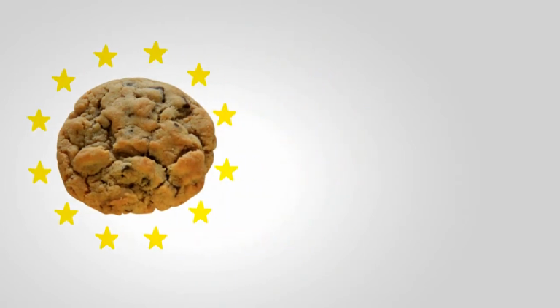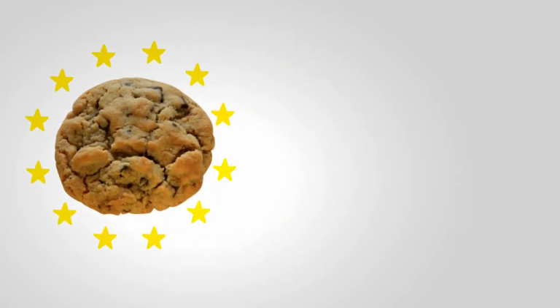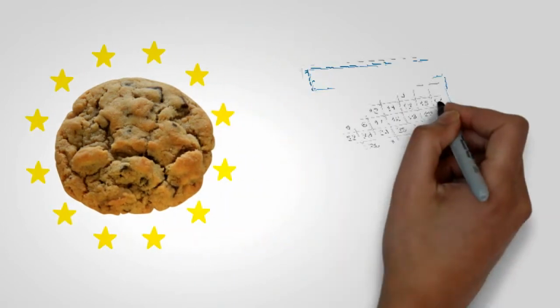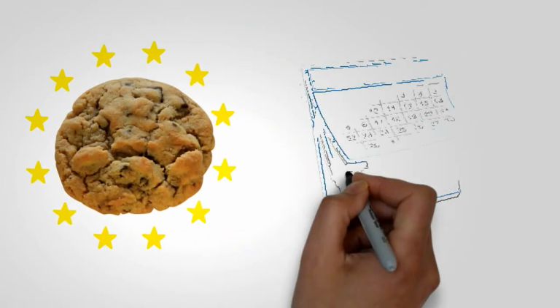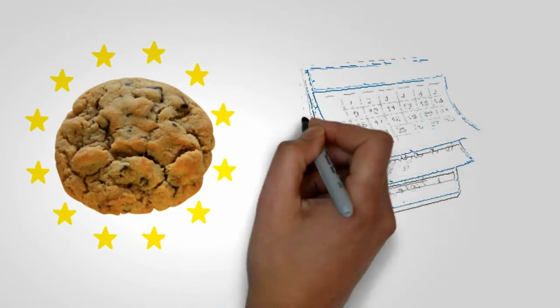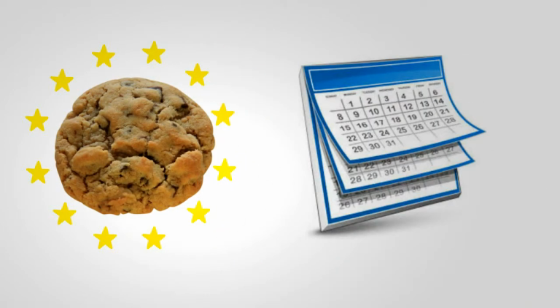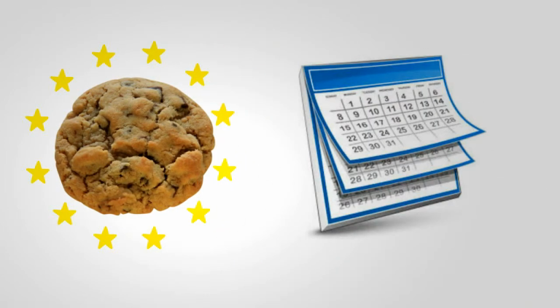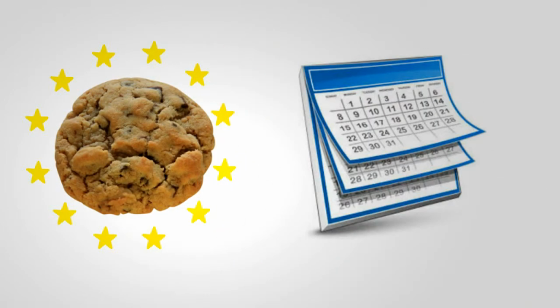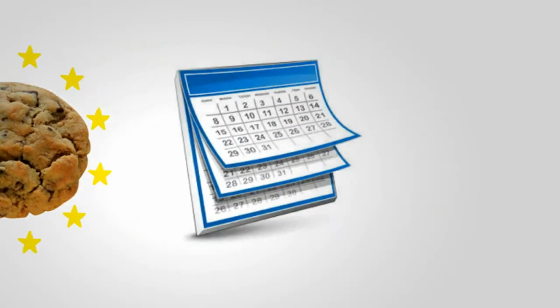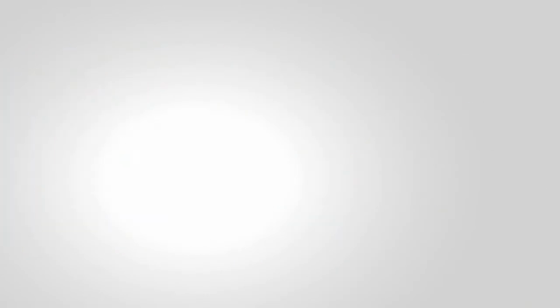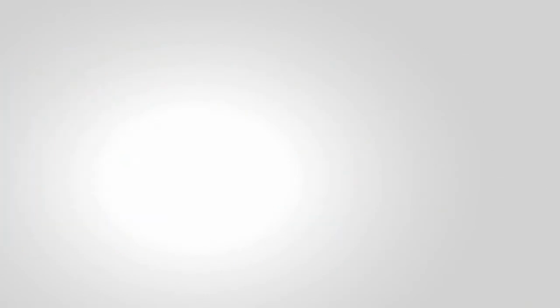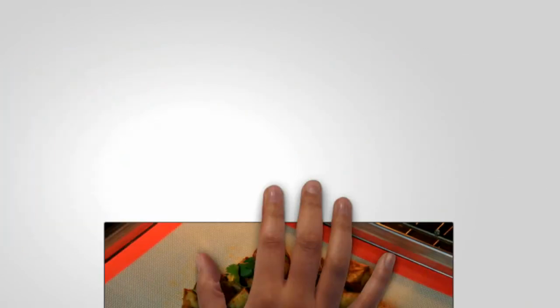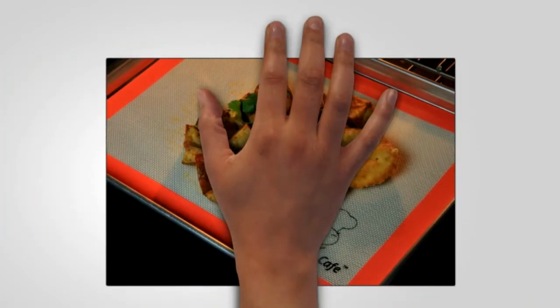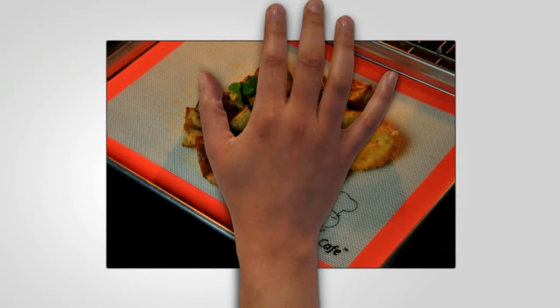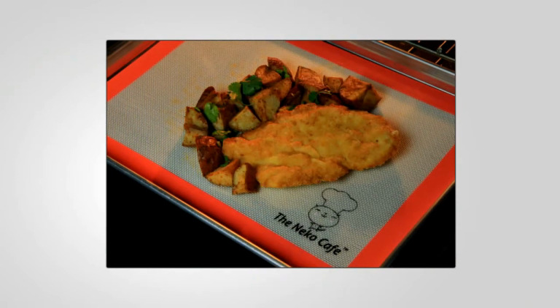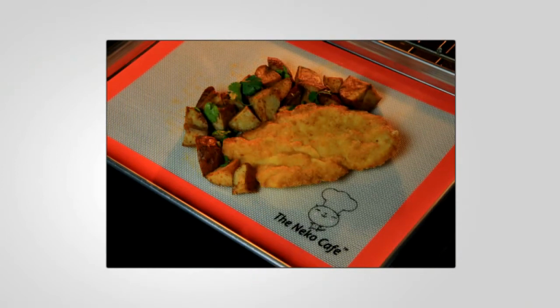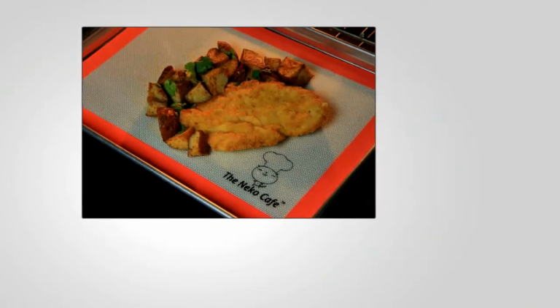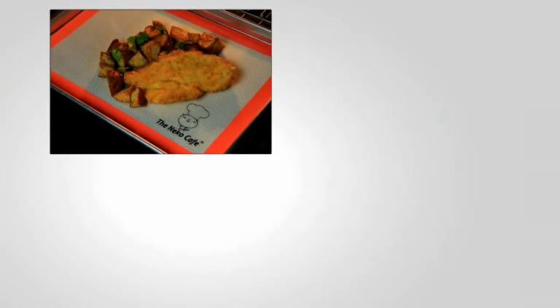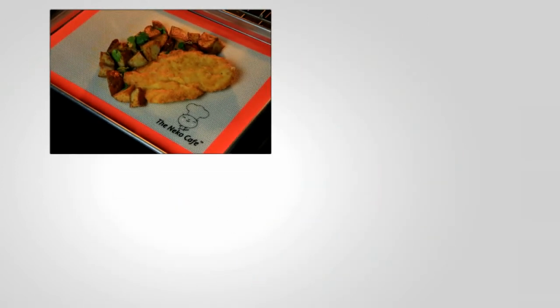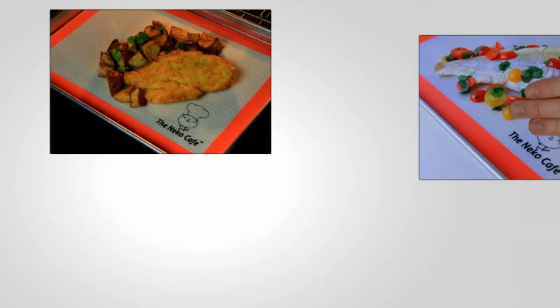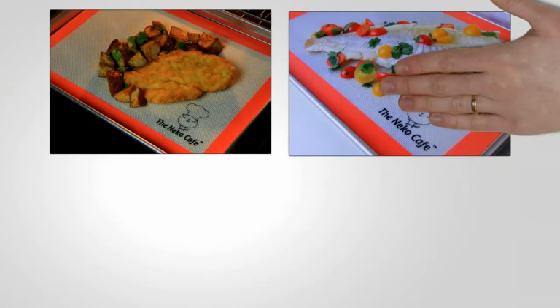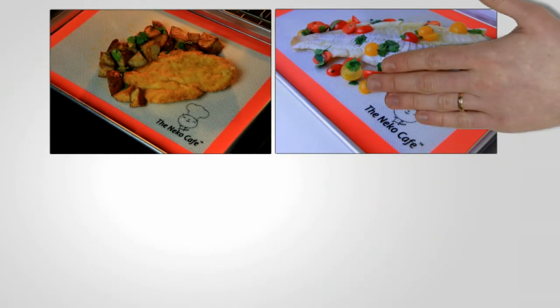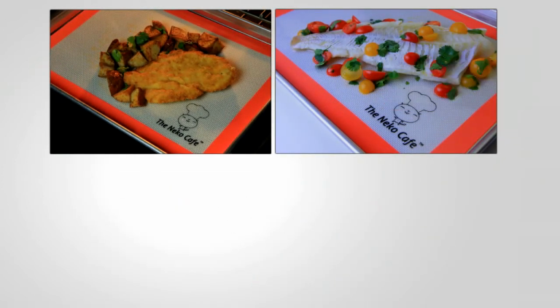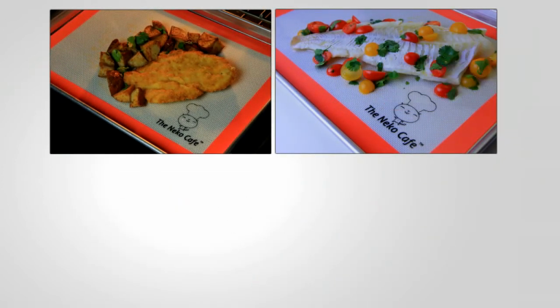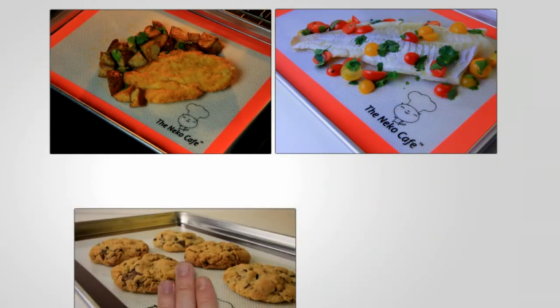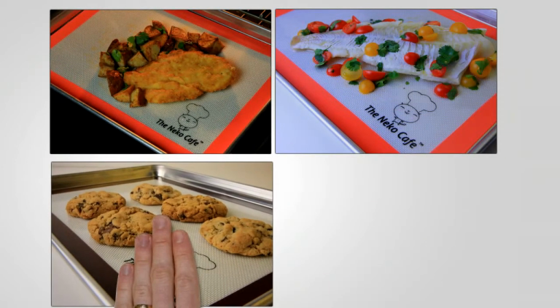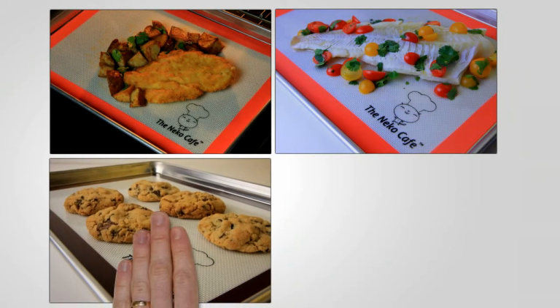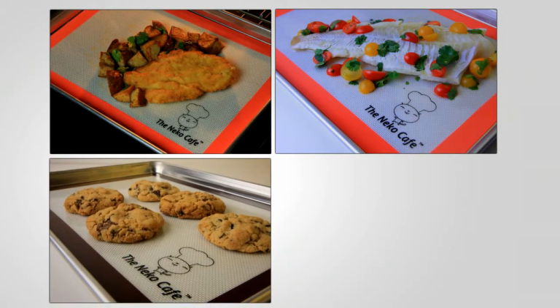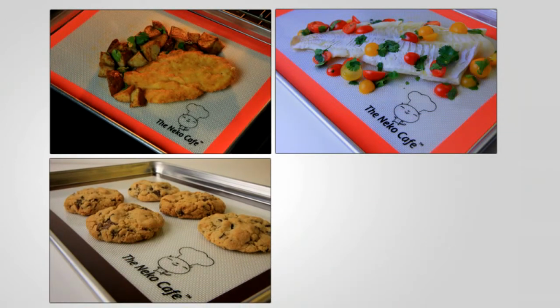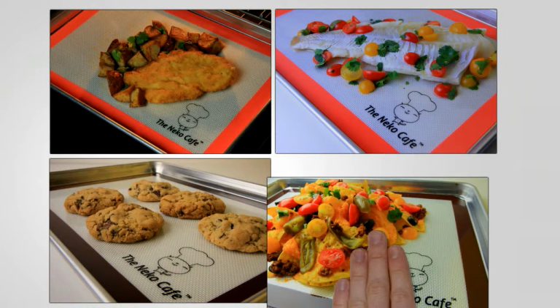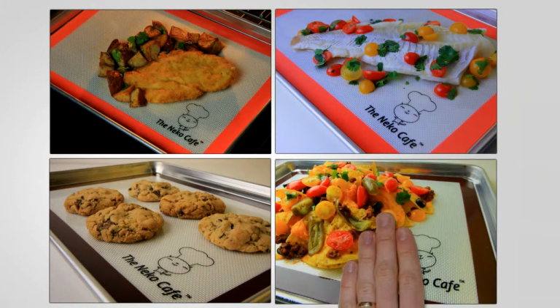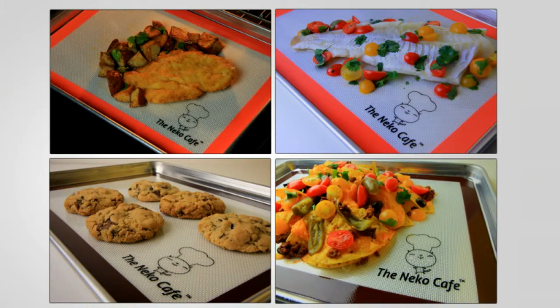So versatile that you want to use it every day. Use our mats when you roast meat and veggies, bake fish, bake cookies, bake nachos.